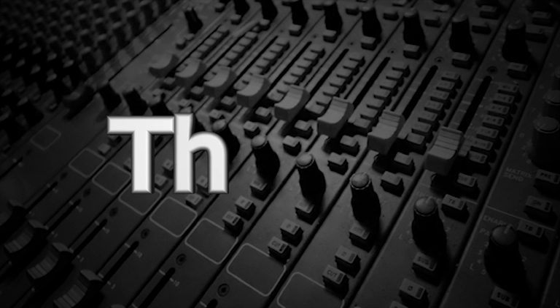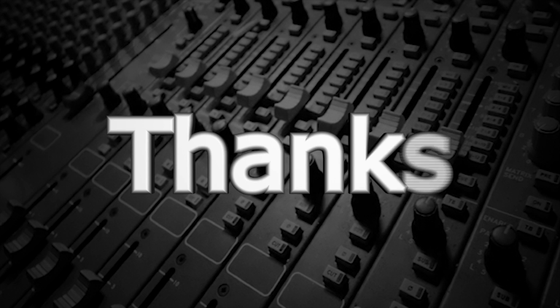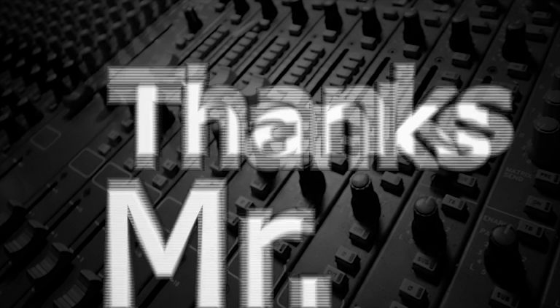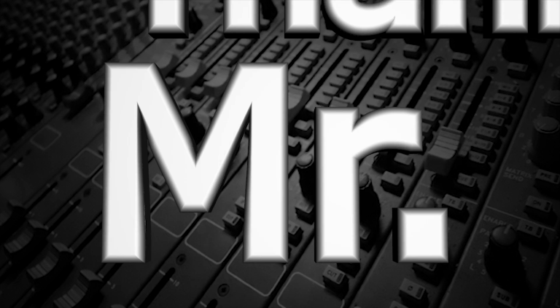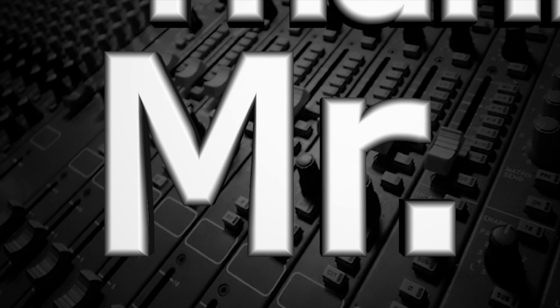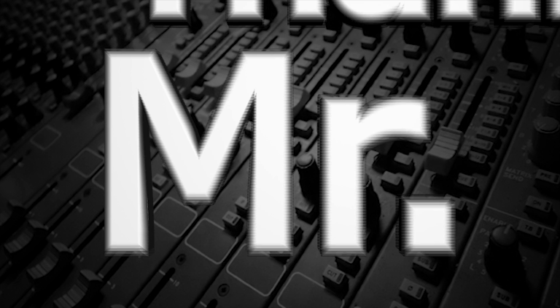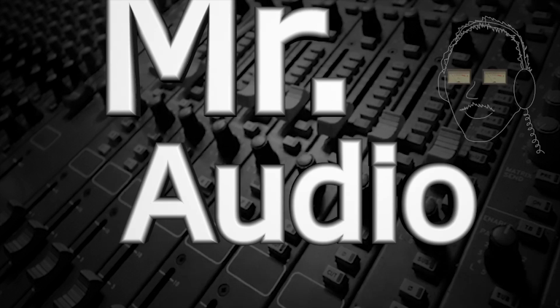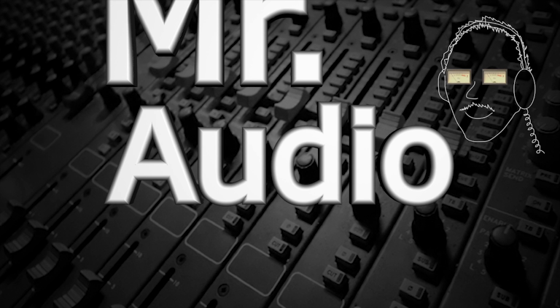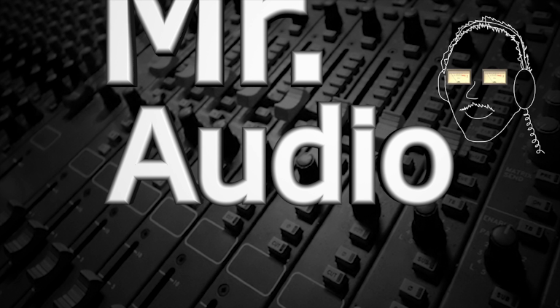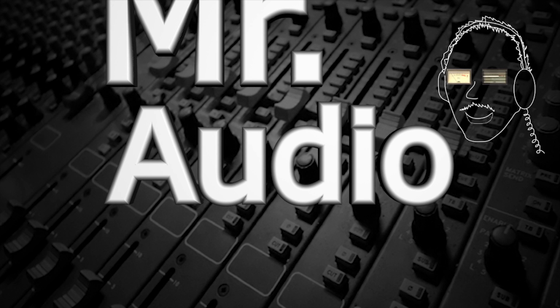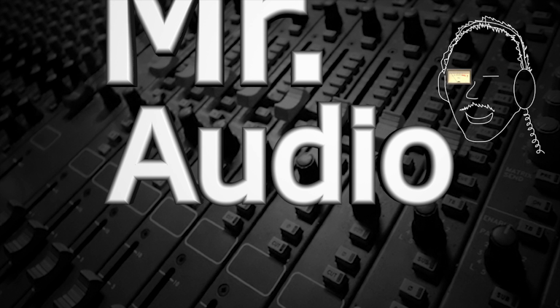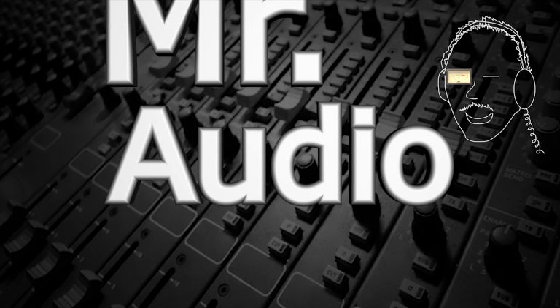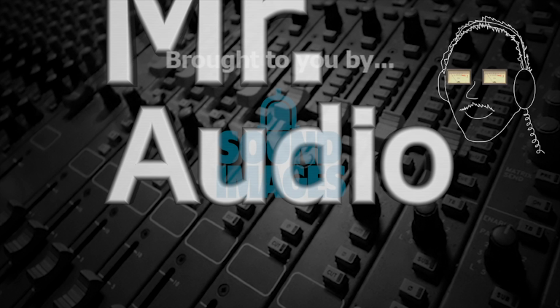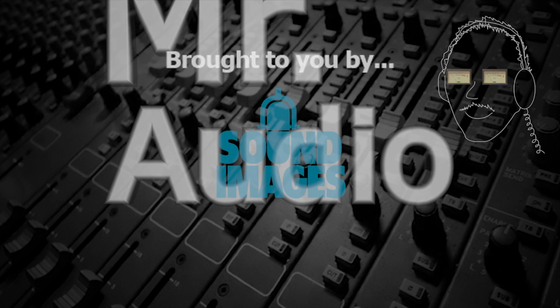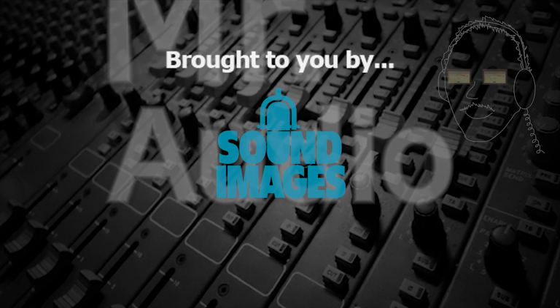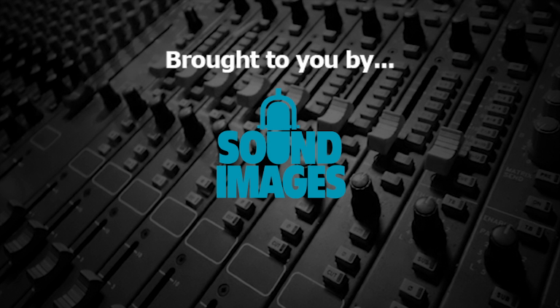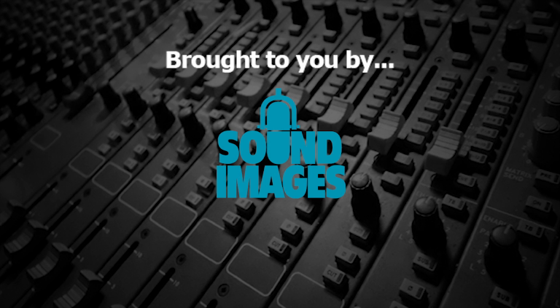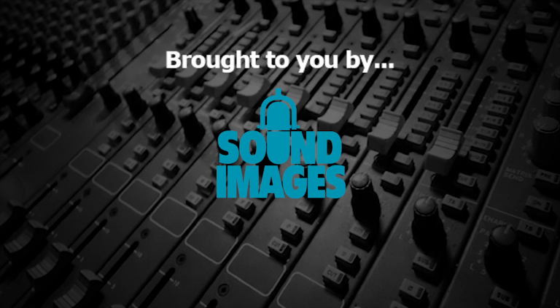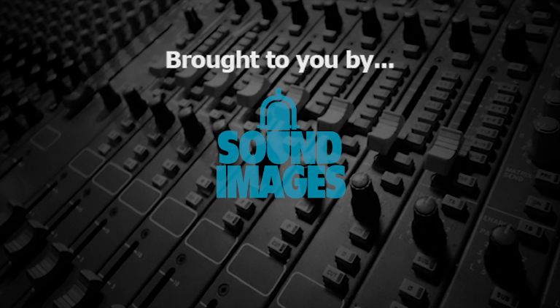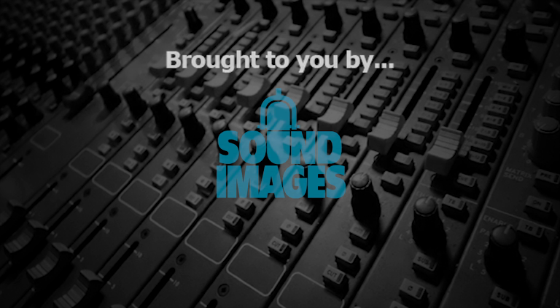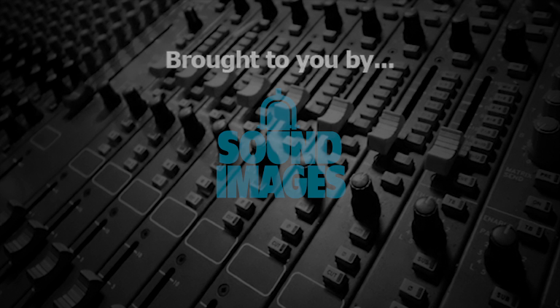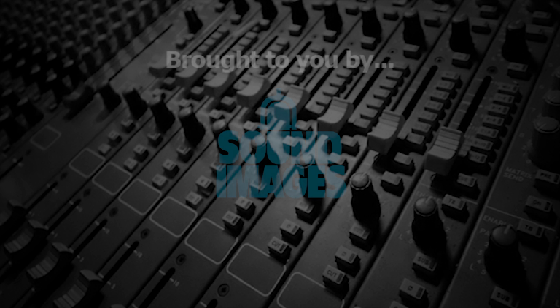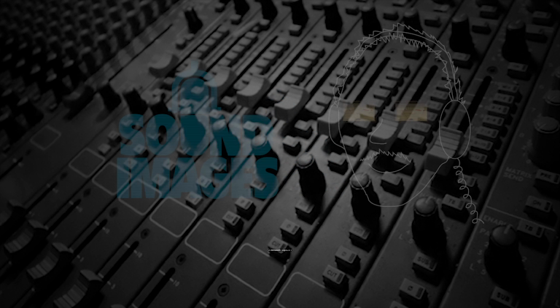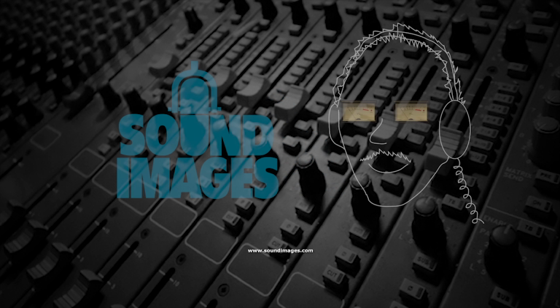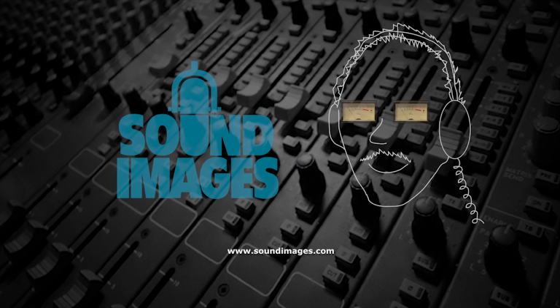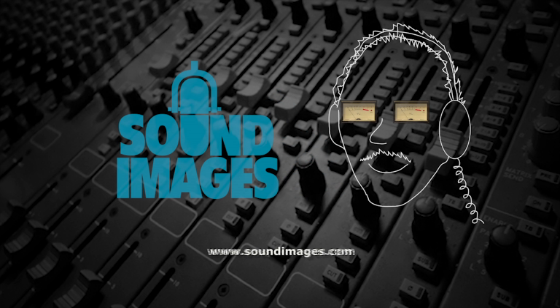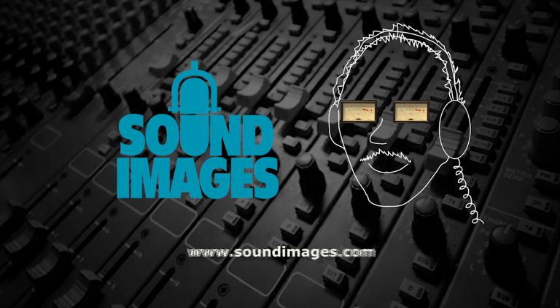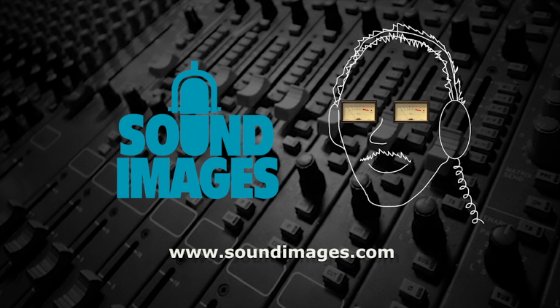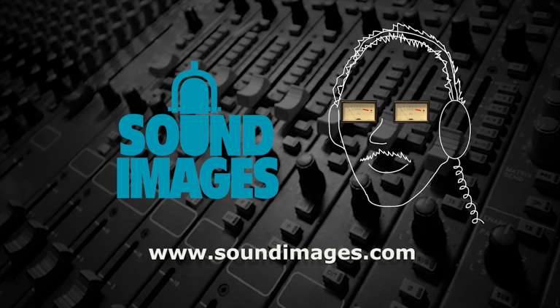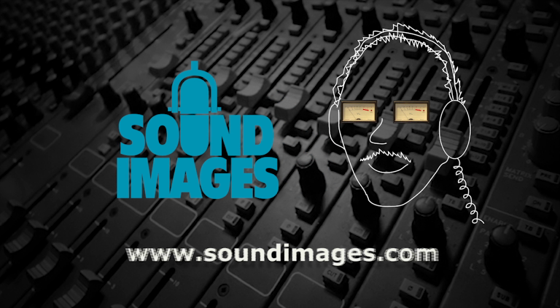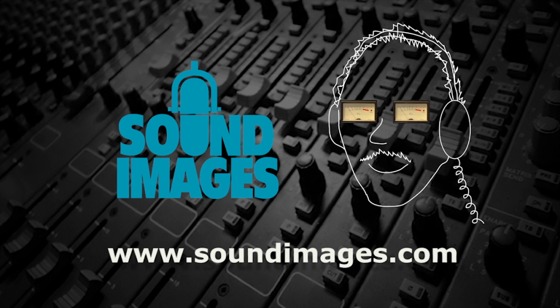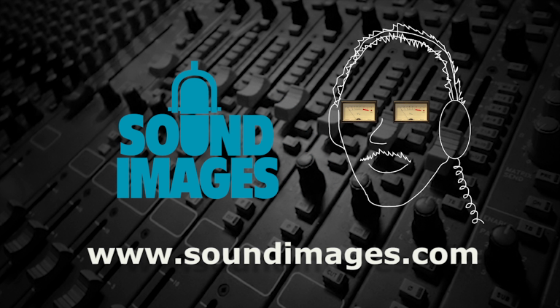Thanks, Mr. Audio! For more interesting facts about sound, visit Mr. Audio at soundimages.com.